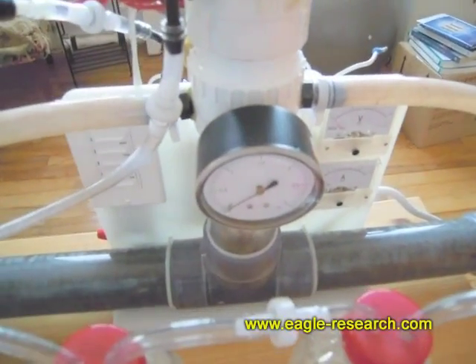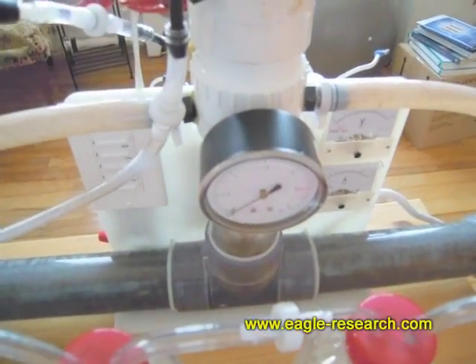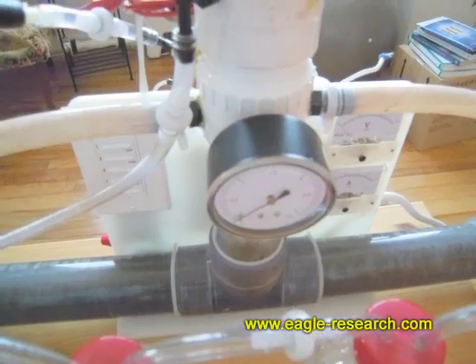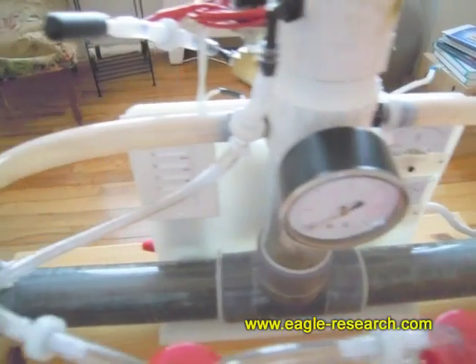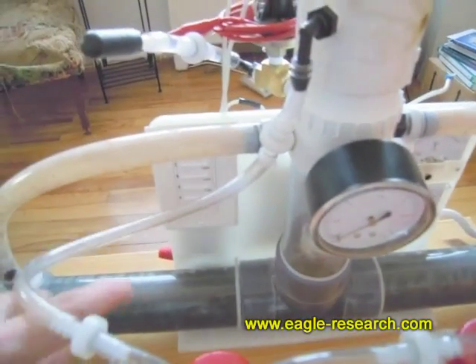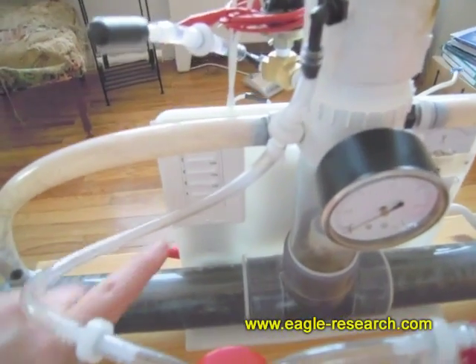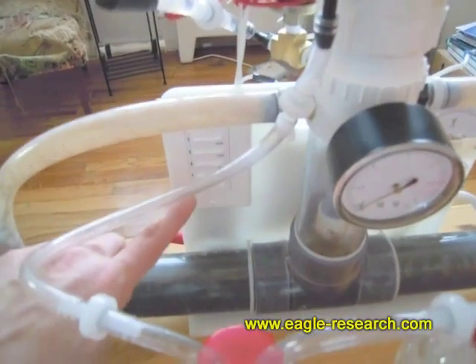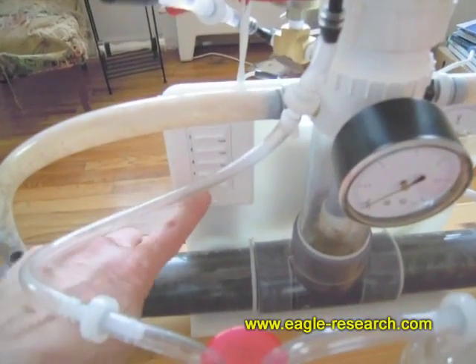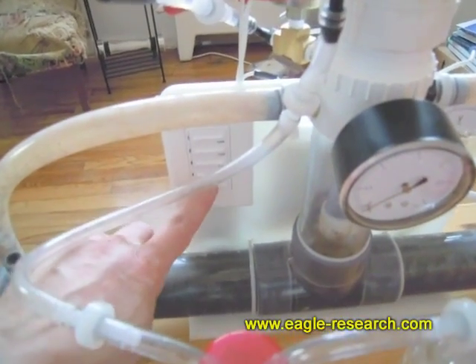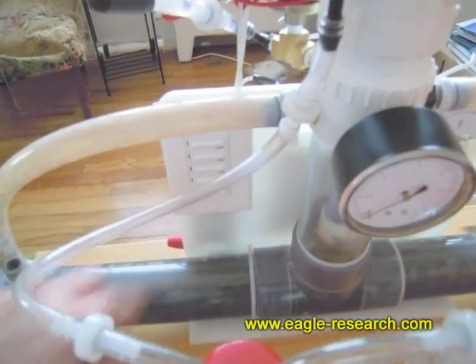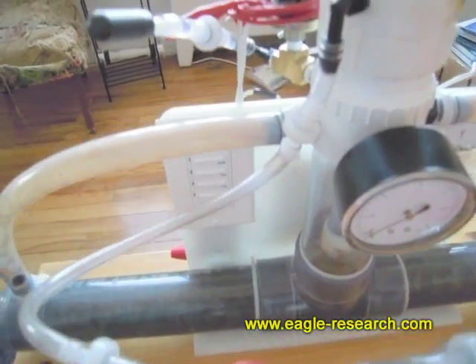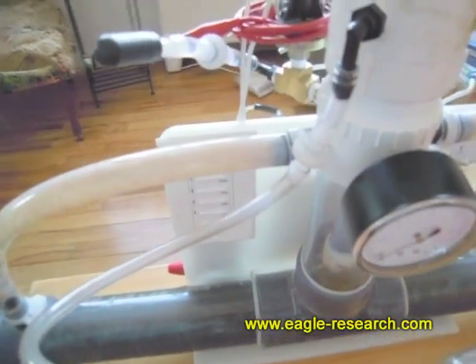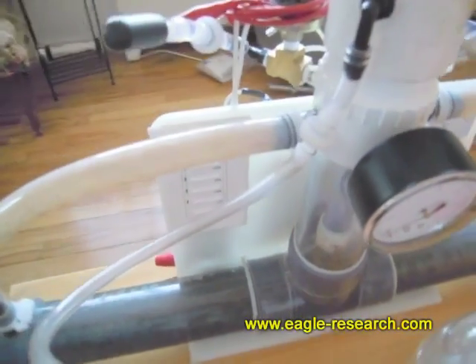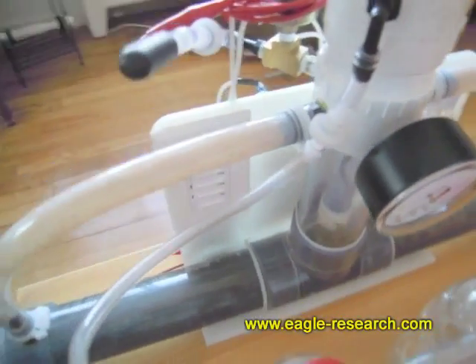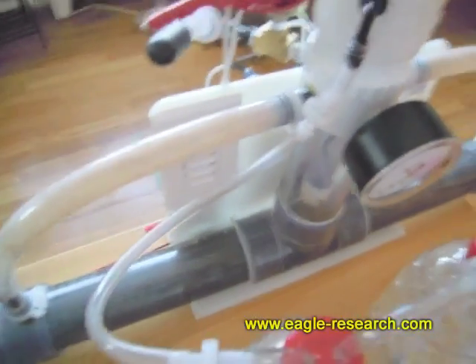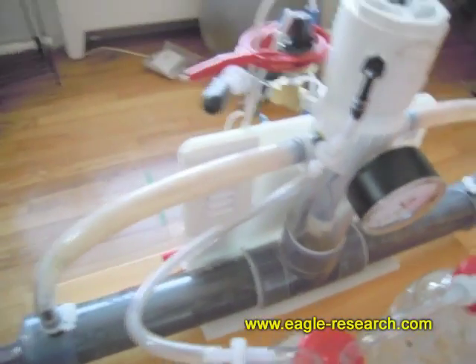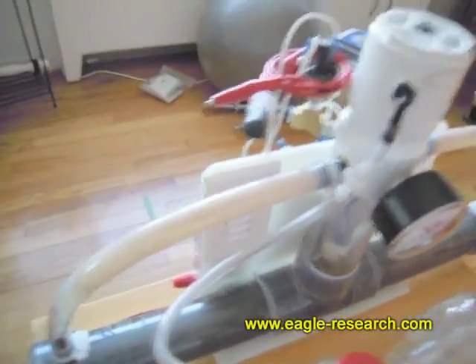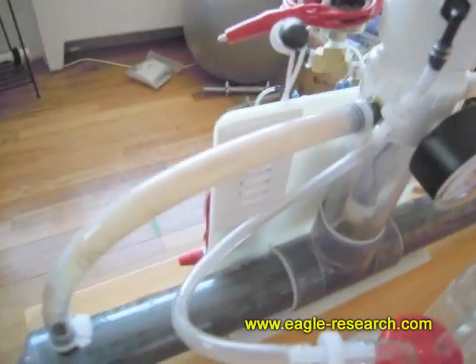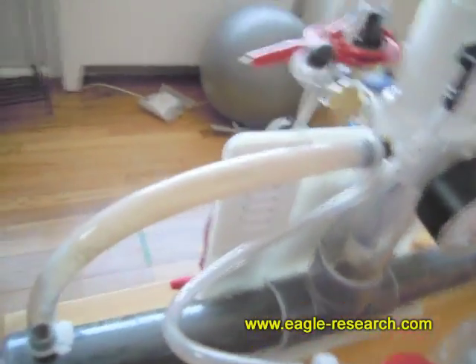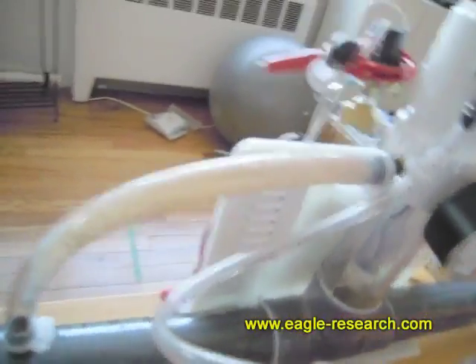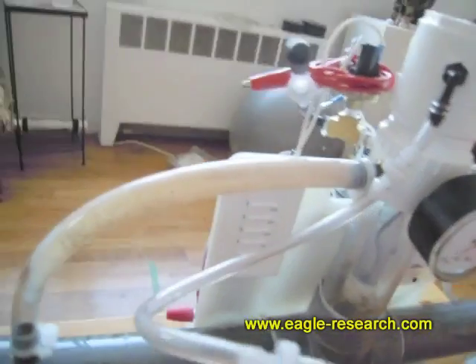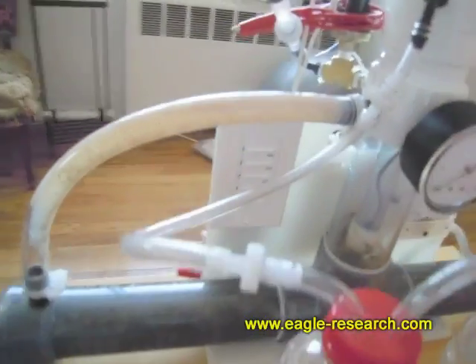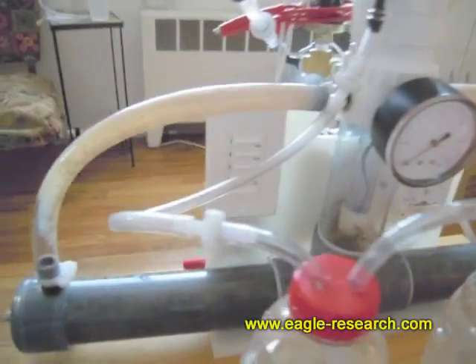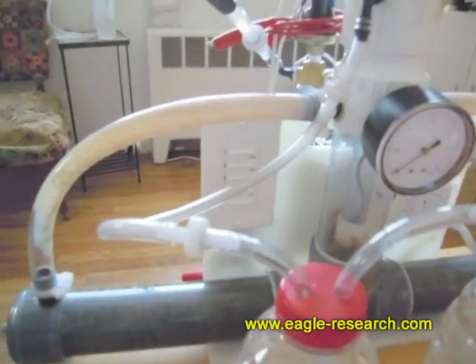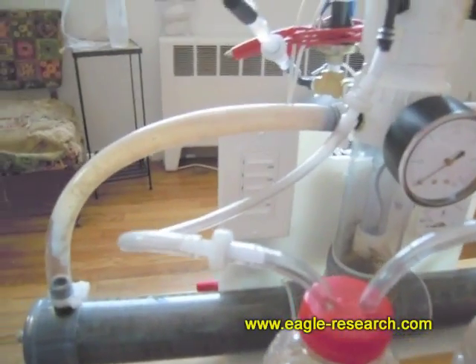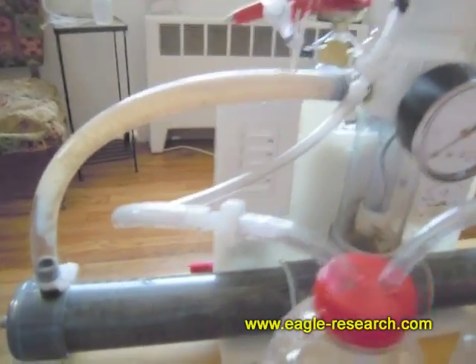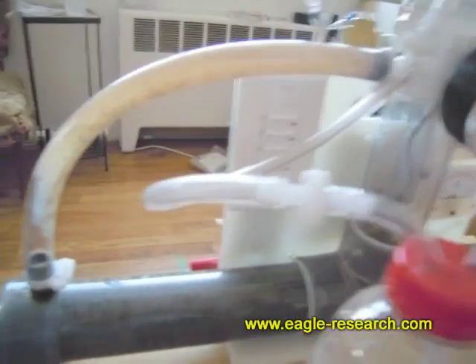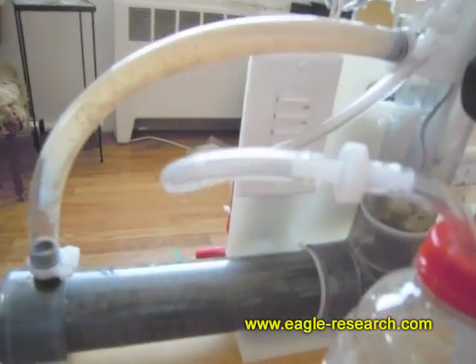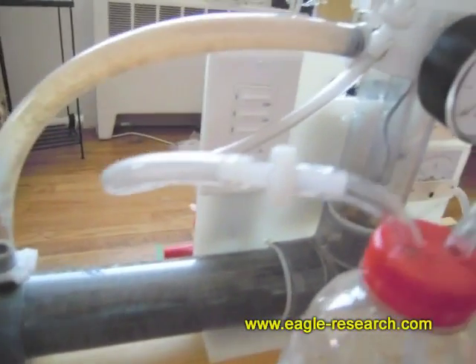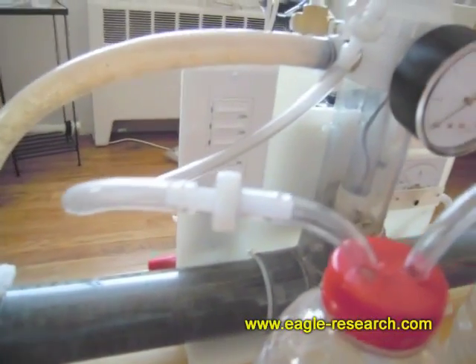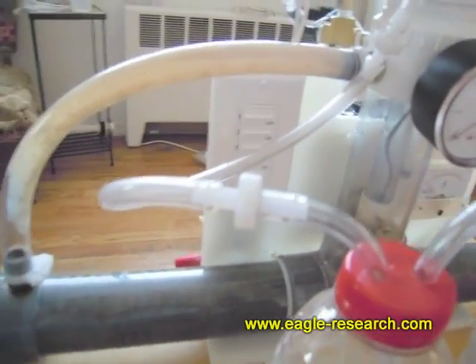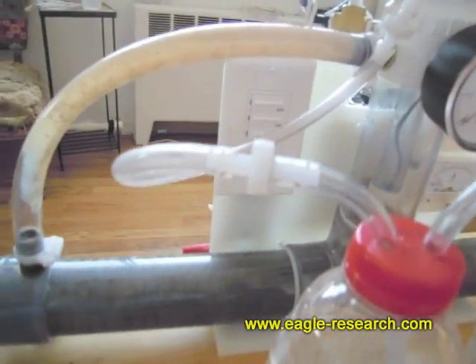Those are all extras — really the only thing you need is the timer switch, and it doesn't have to even be an electronic timer switch. It's perfectly fine to have a mechanical one.